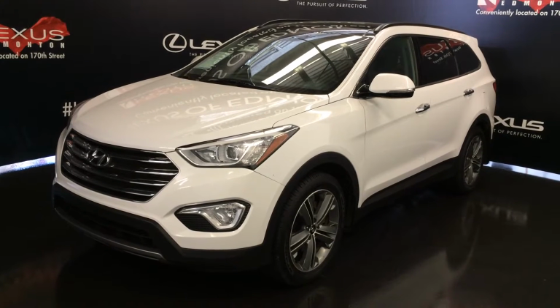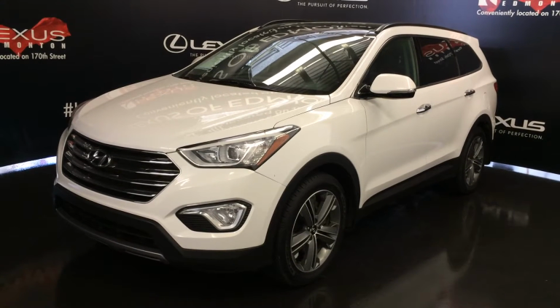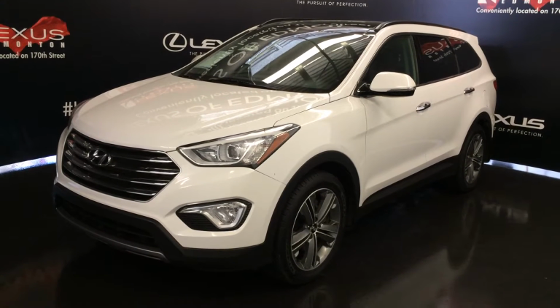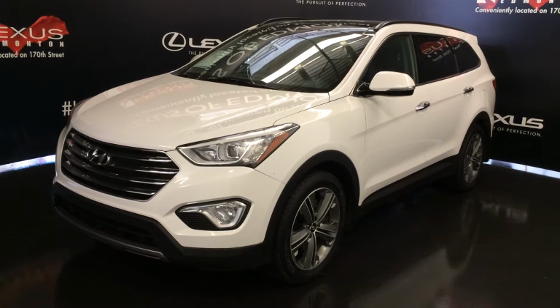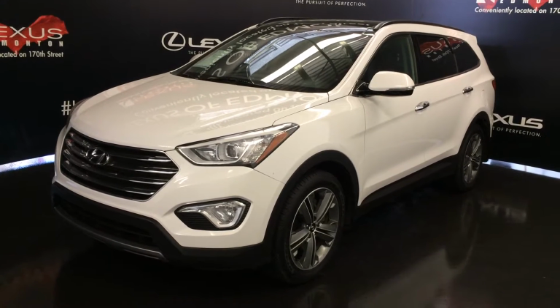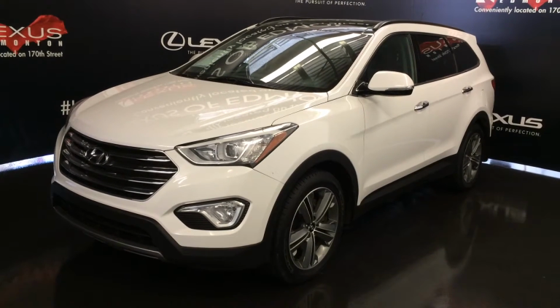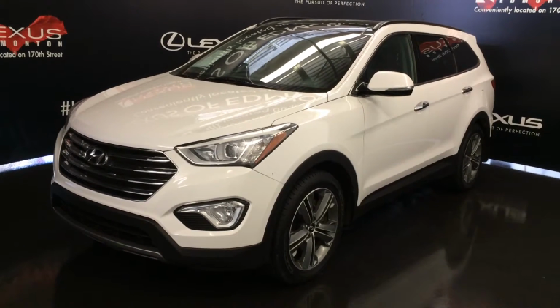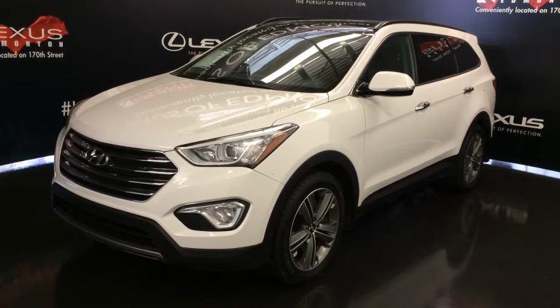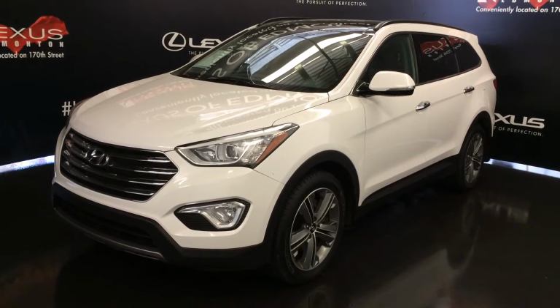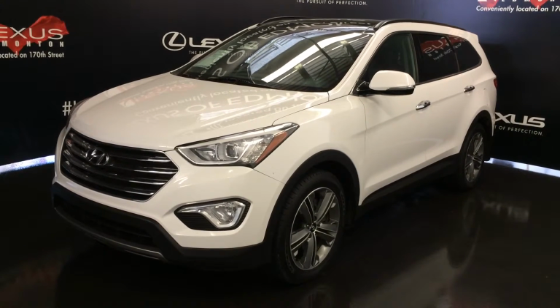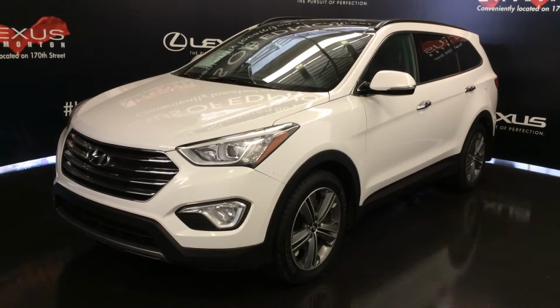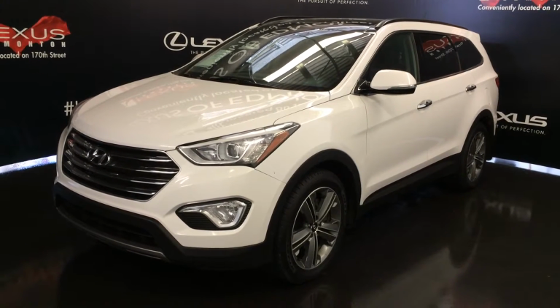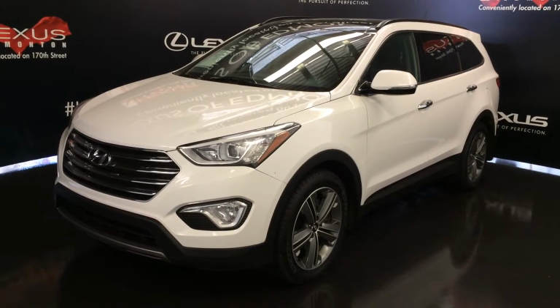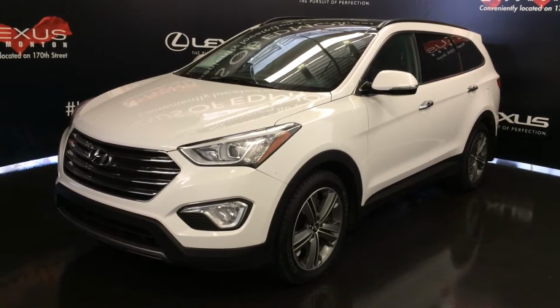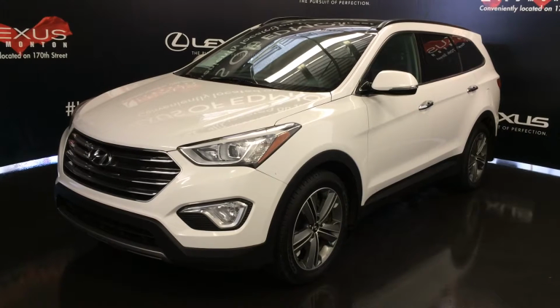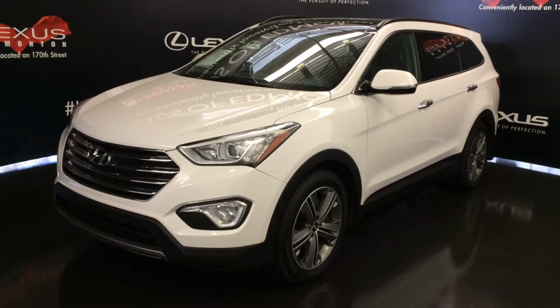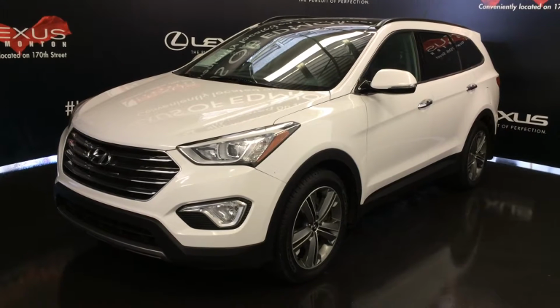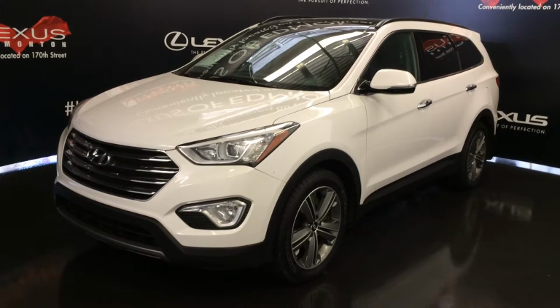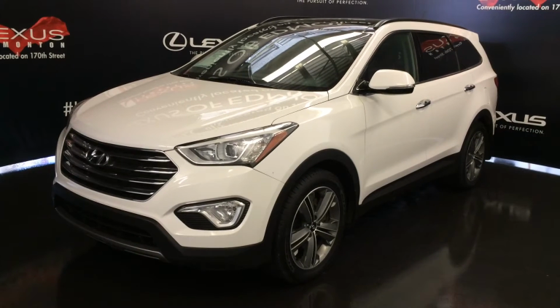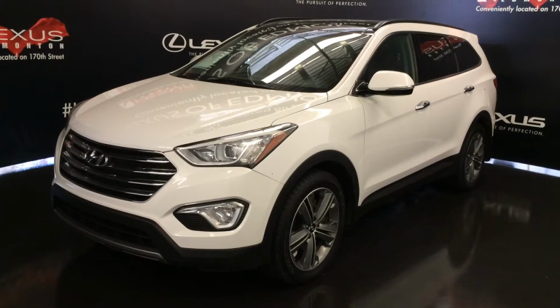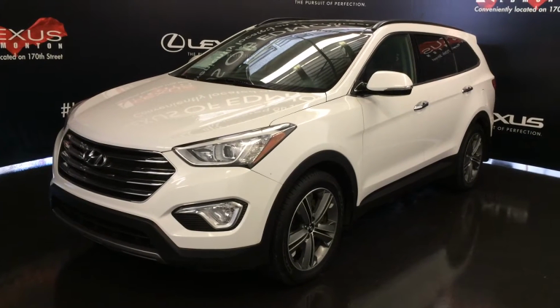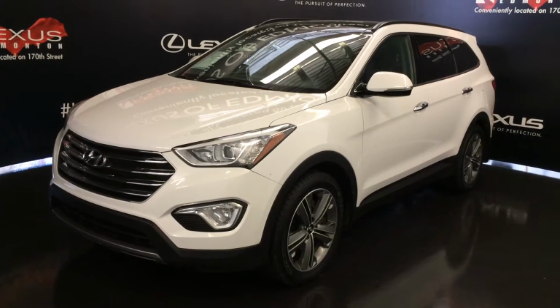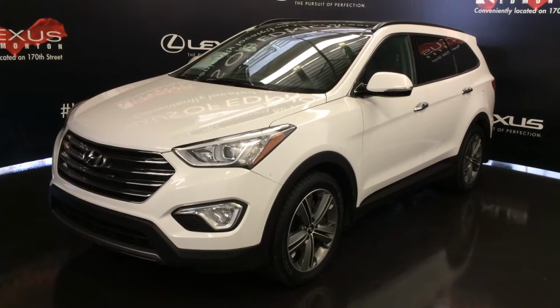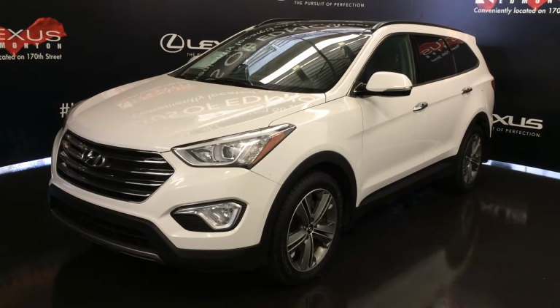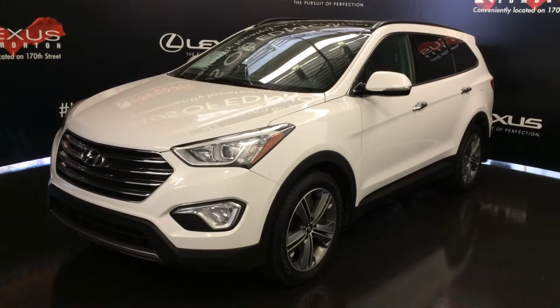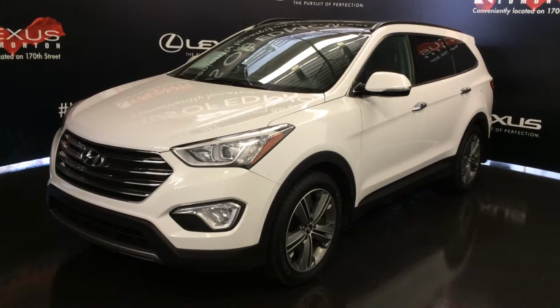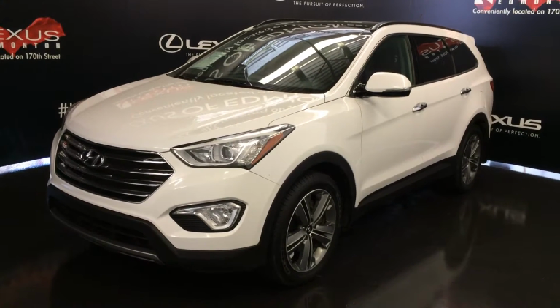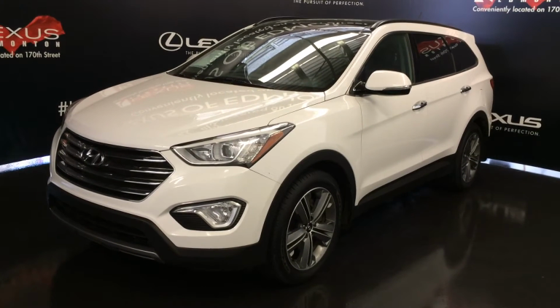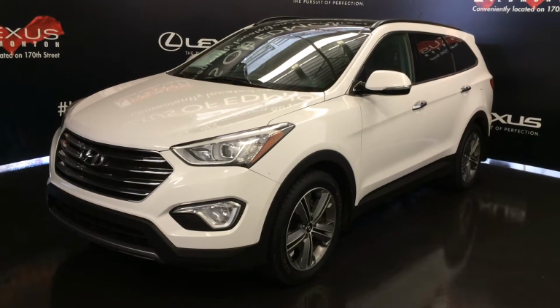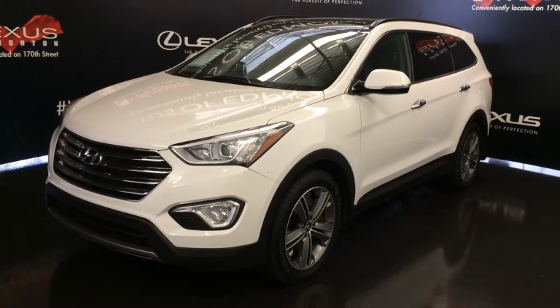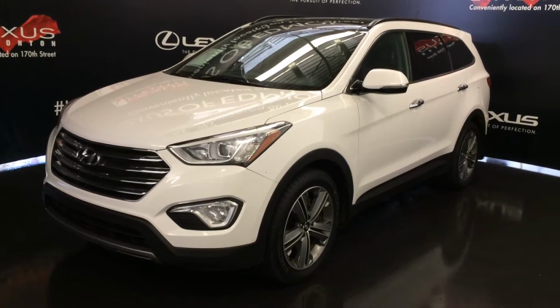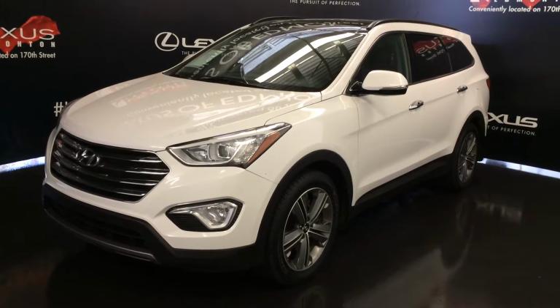We're looking at a pre-owned 2013 Hyundai Santa Fe XL Limited. All-wheel drive, white exterior, black leather, four-door, six-passenger.